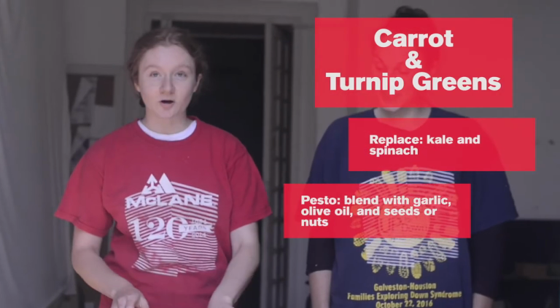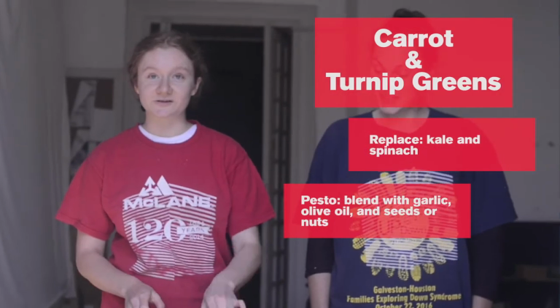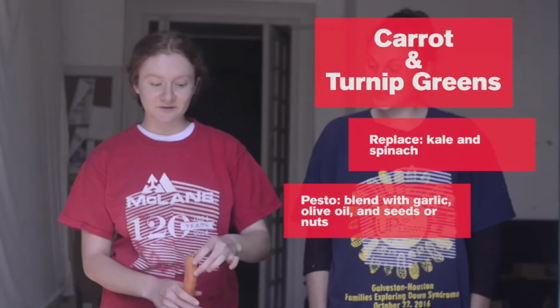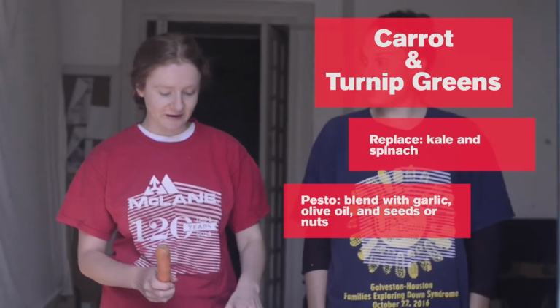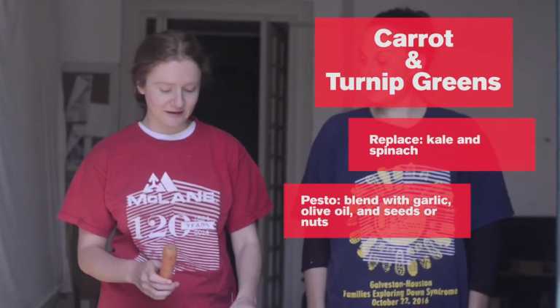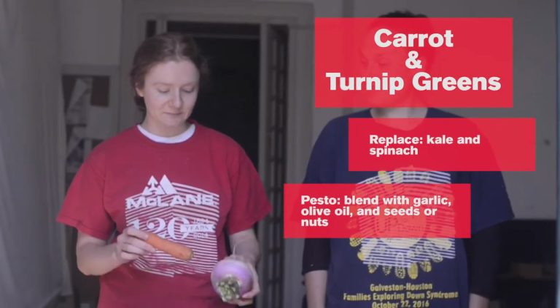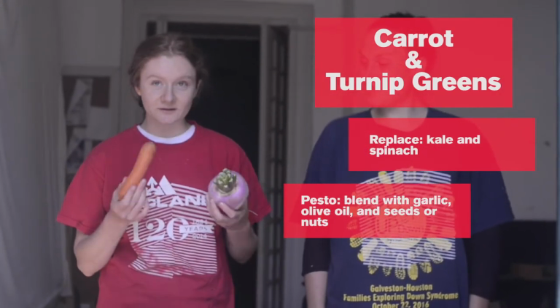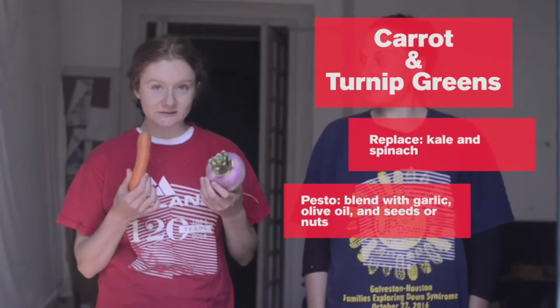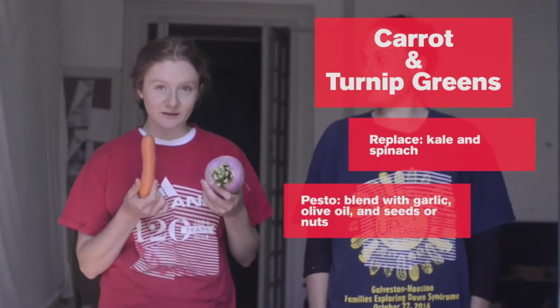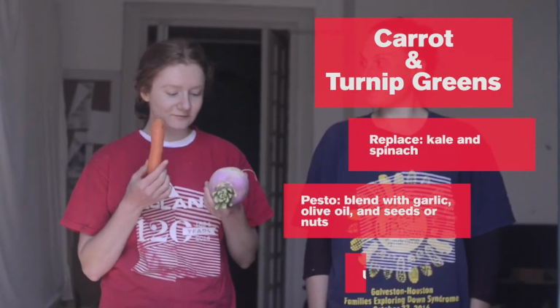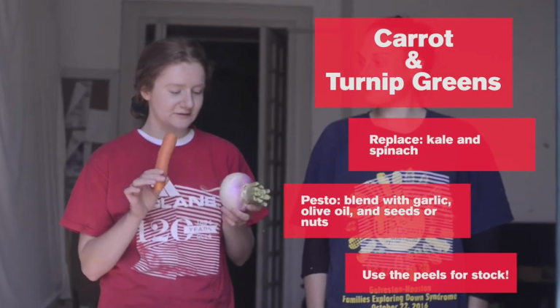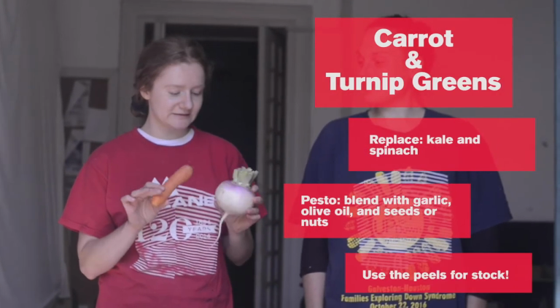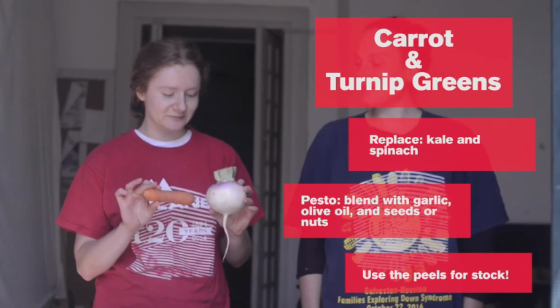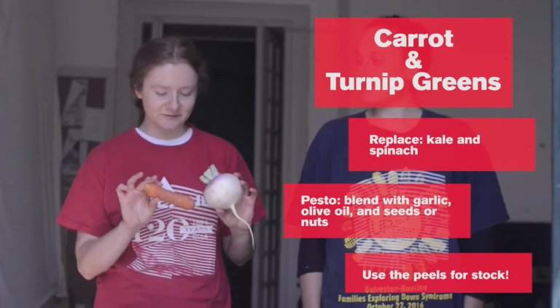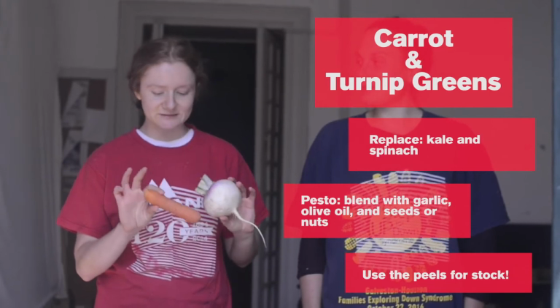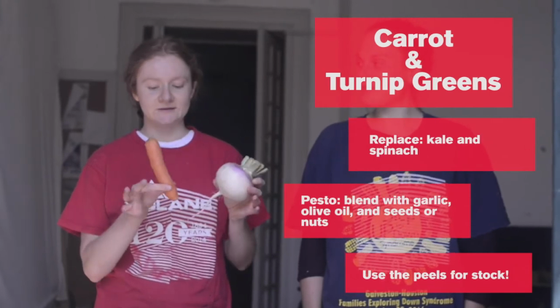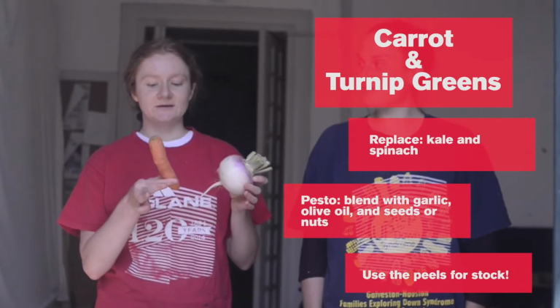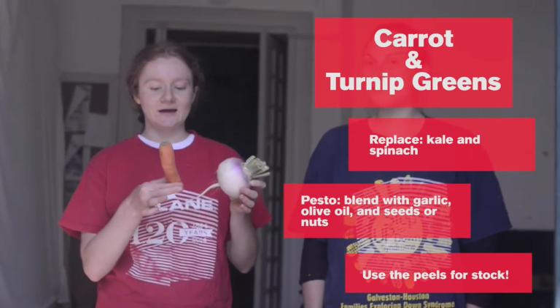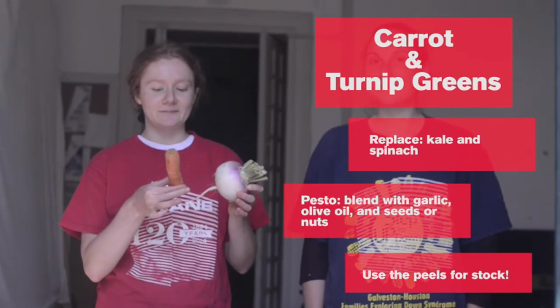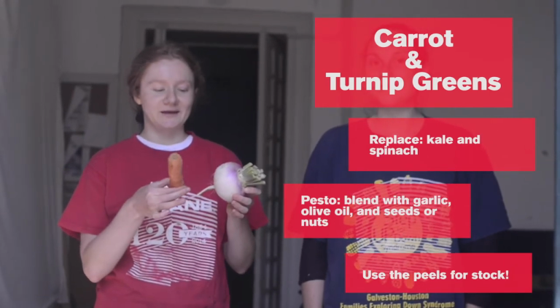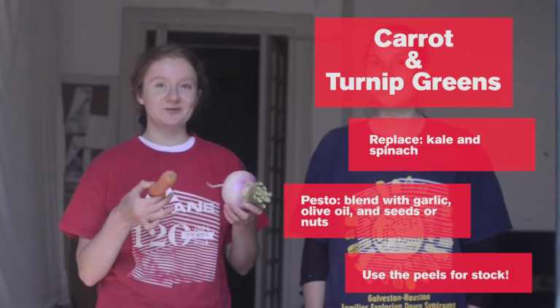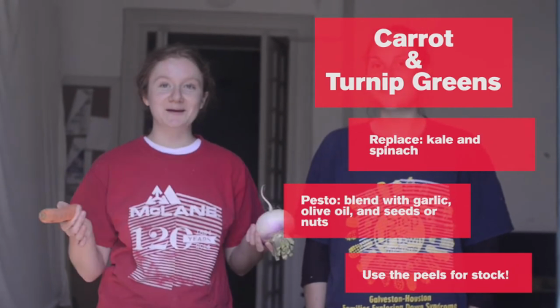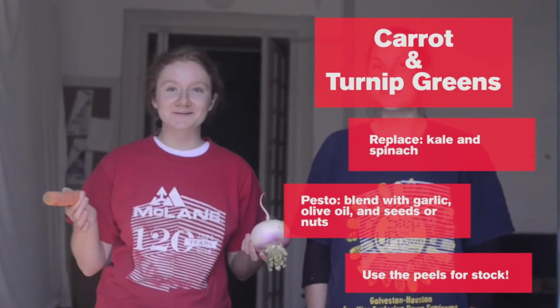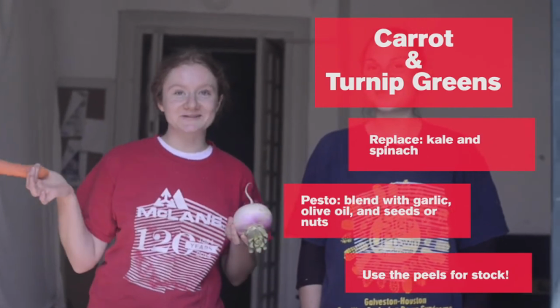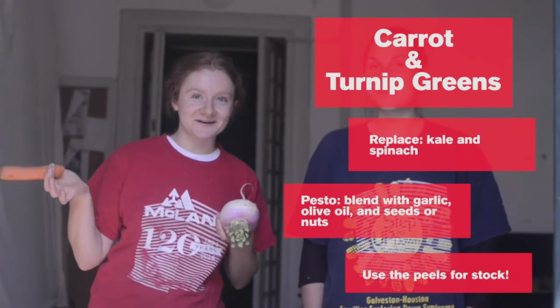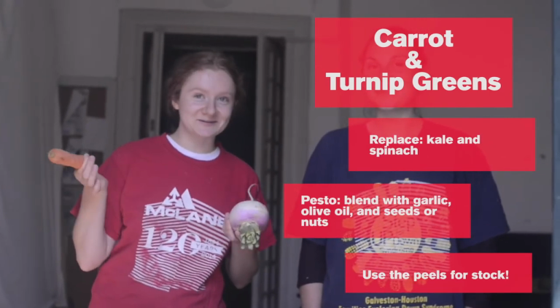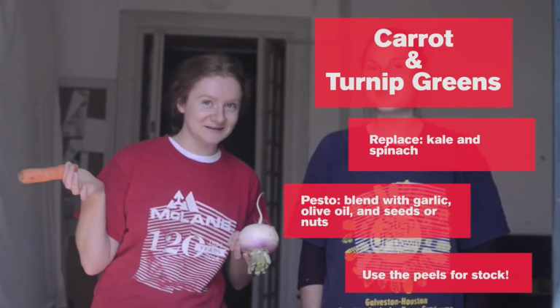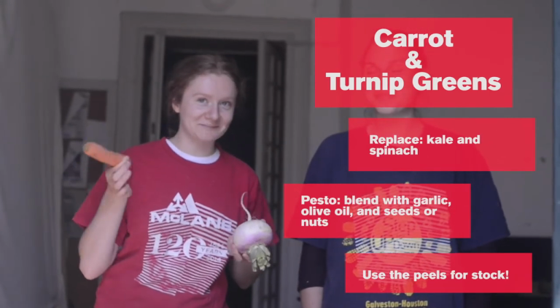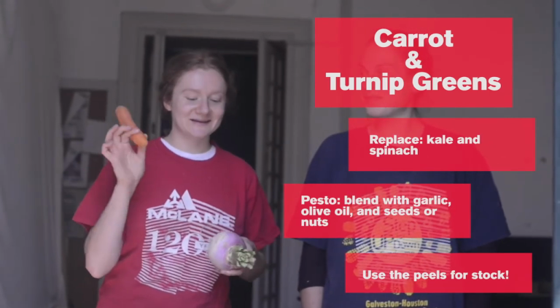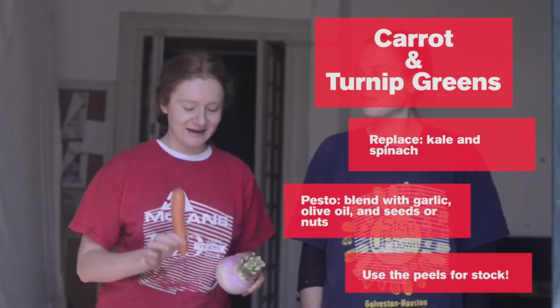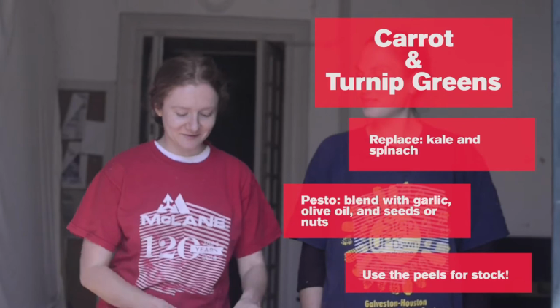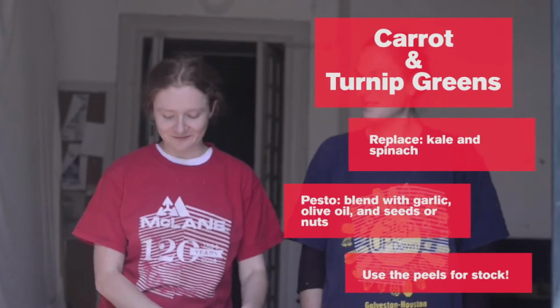Also, don't forget with any peels that you make — even though it's not necessary to peel these — you can make a little stock using them because they add a lot of flavor.